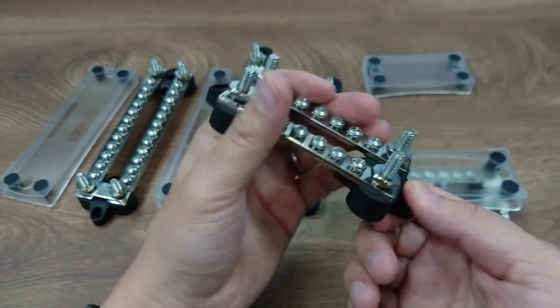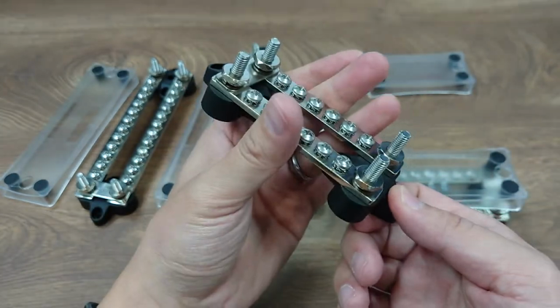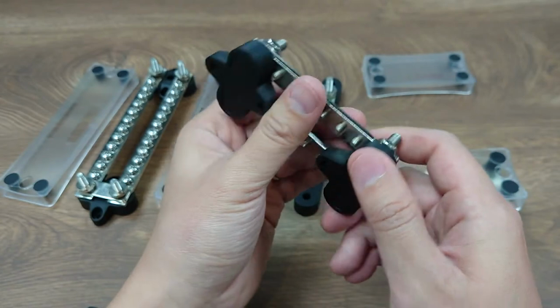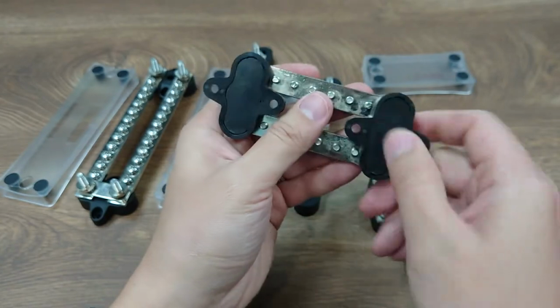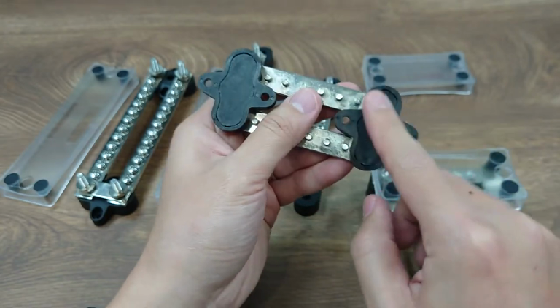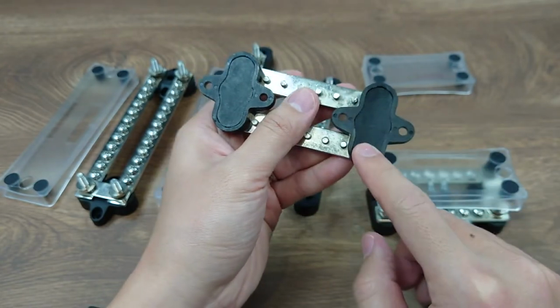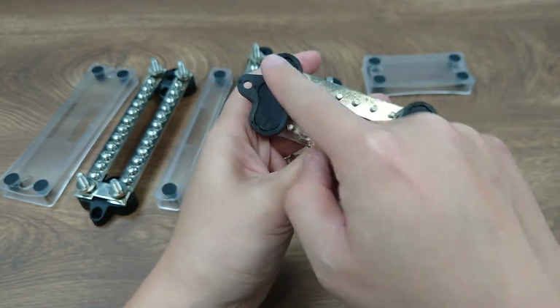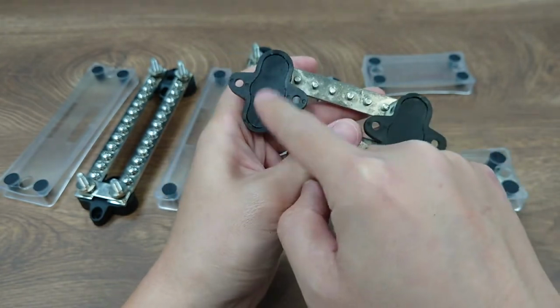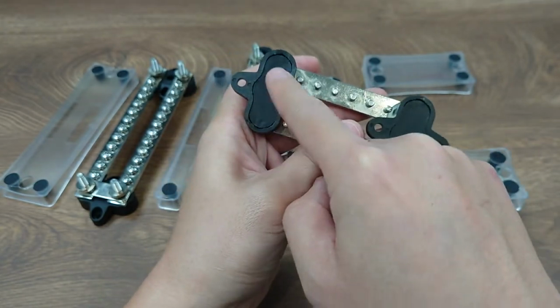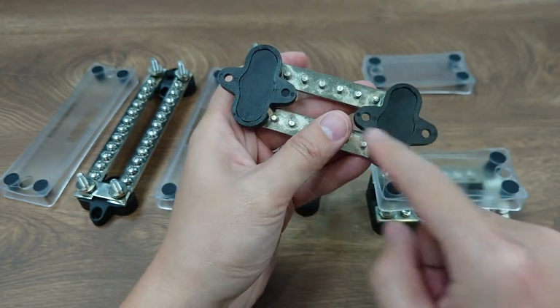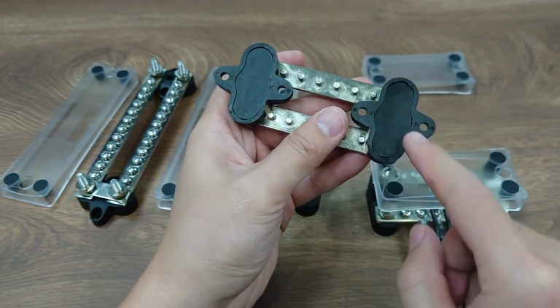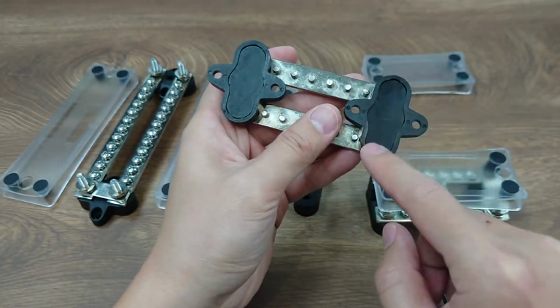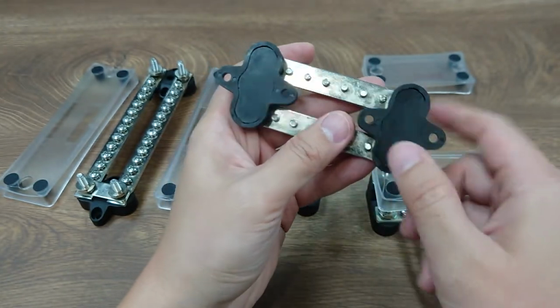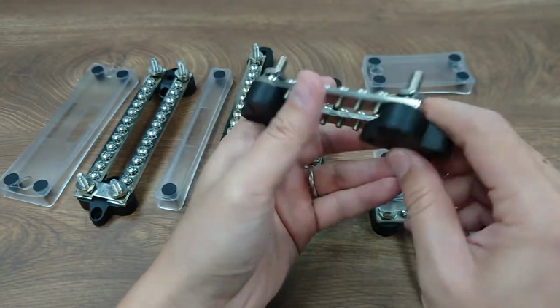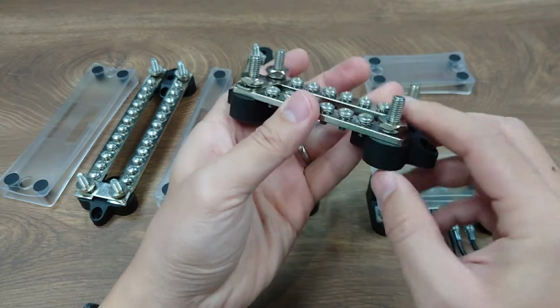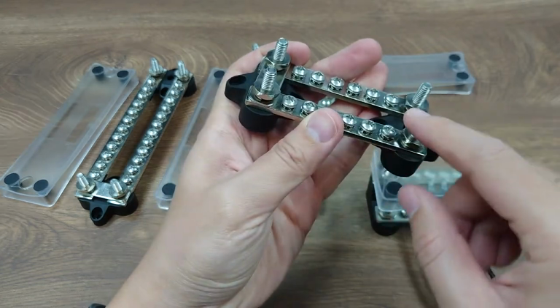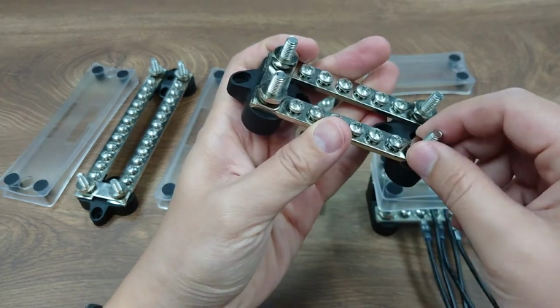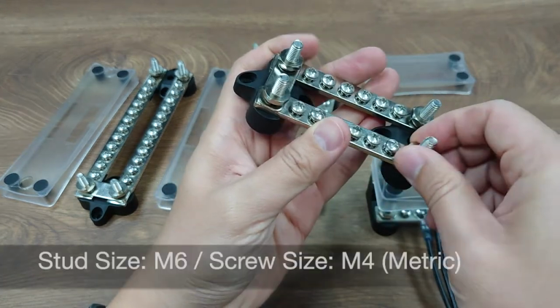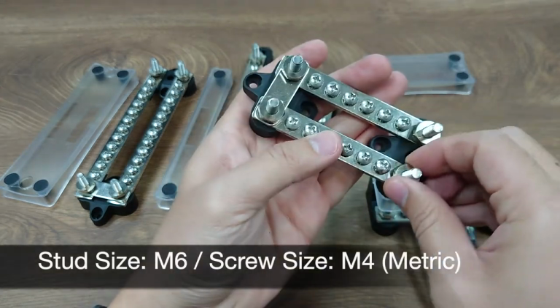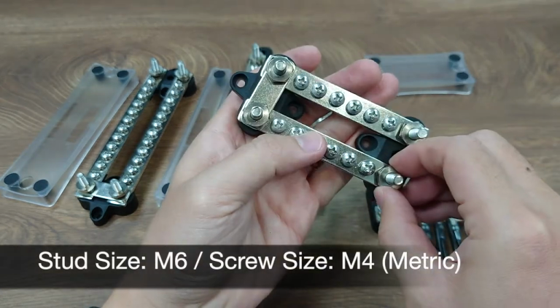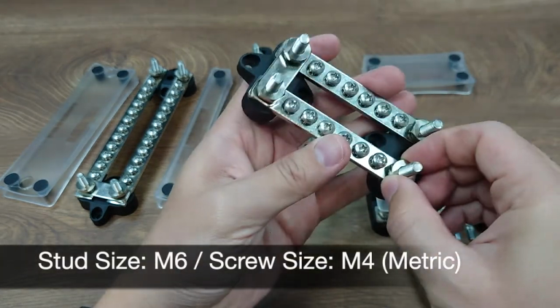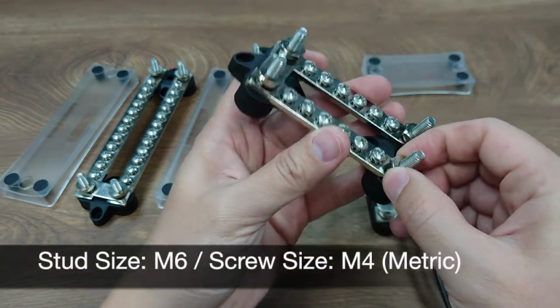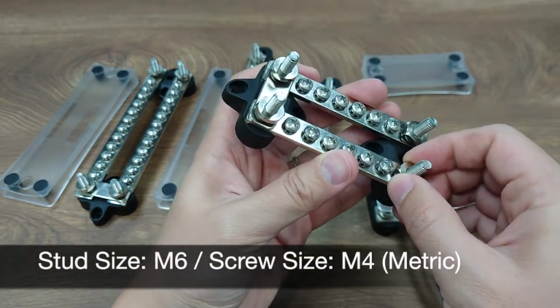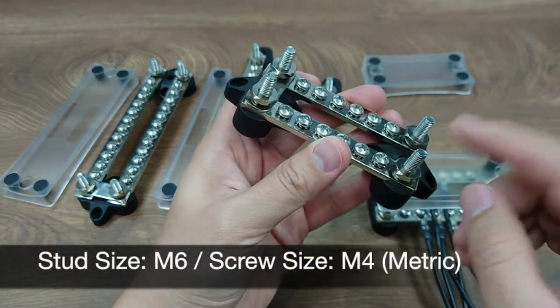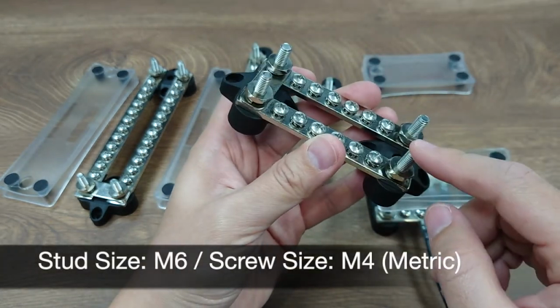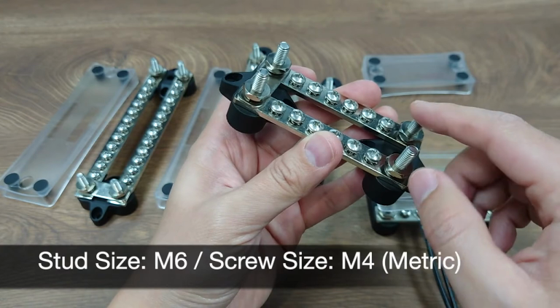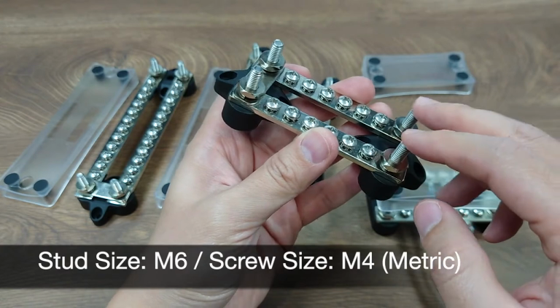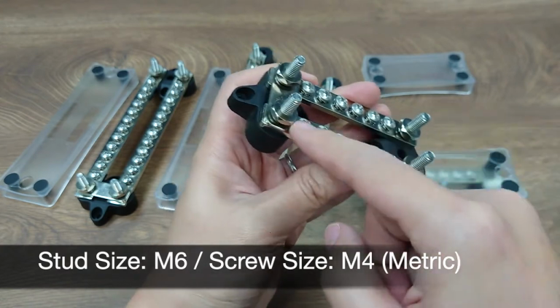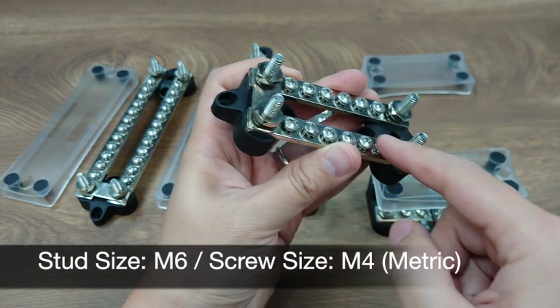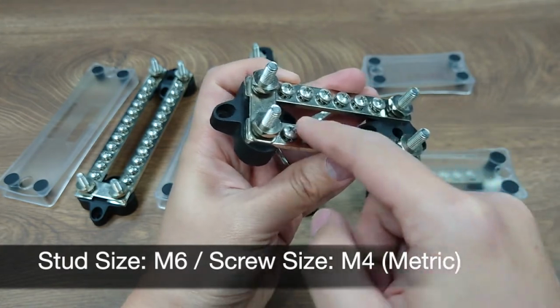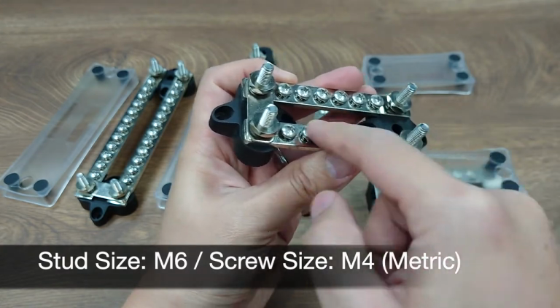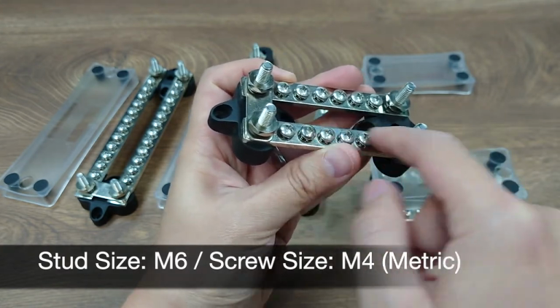It also has an insulated base on the bottom, so it makes sure there is no leakage to the metal hull. The threading is metric, with M6 for the stud and M4 for the screws.